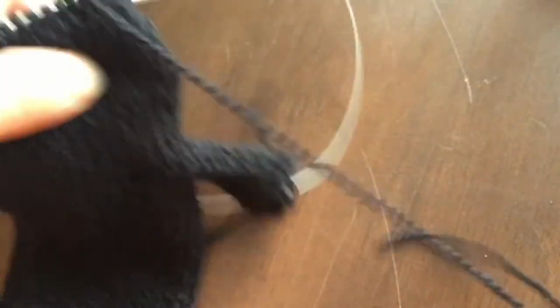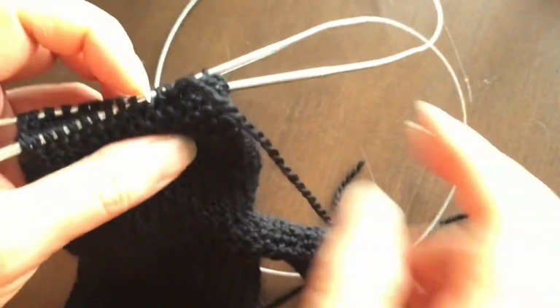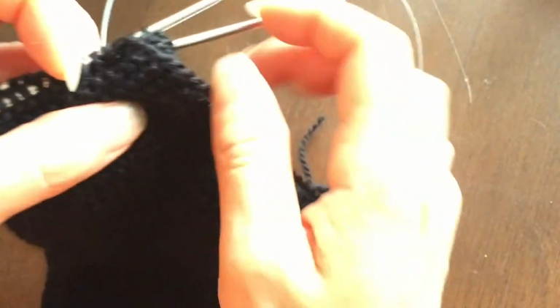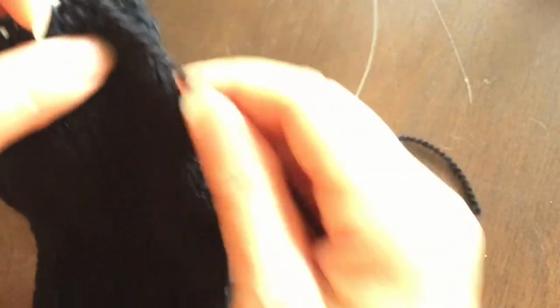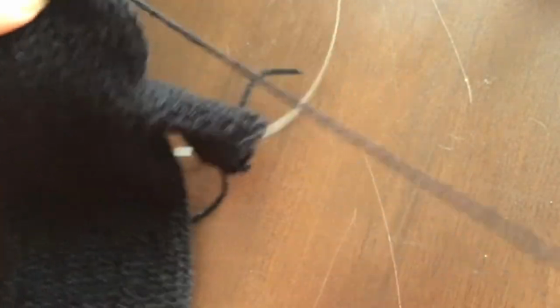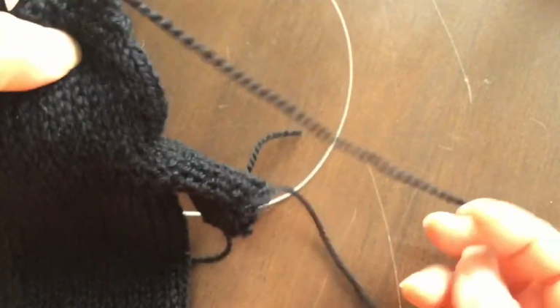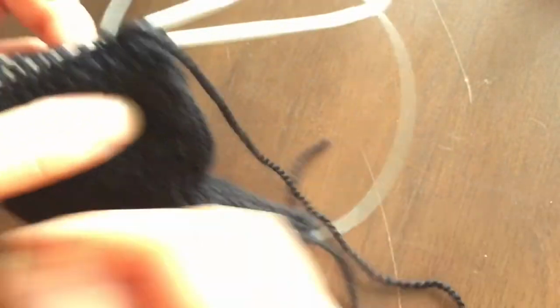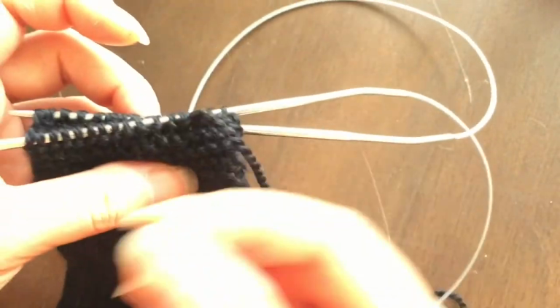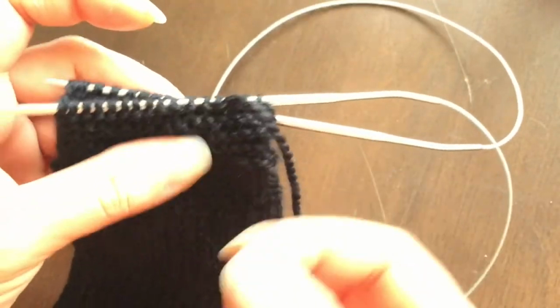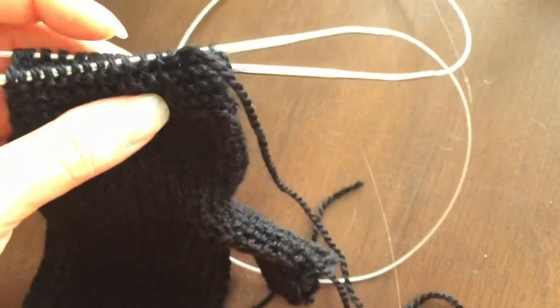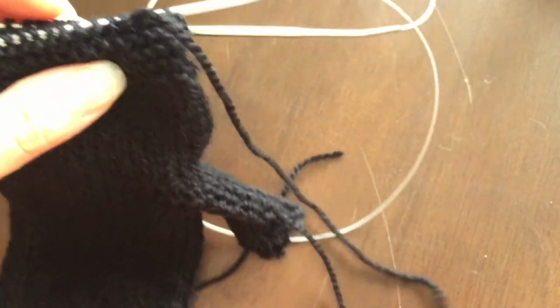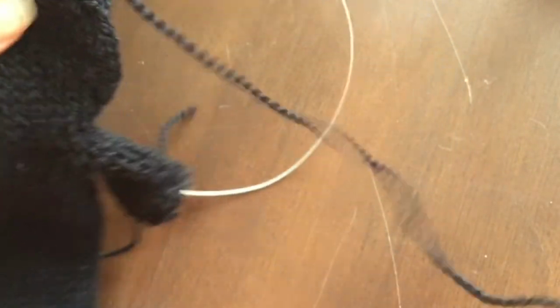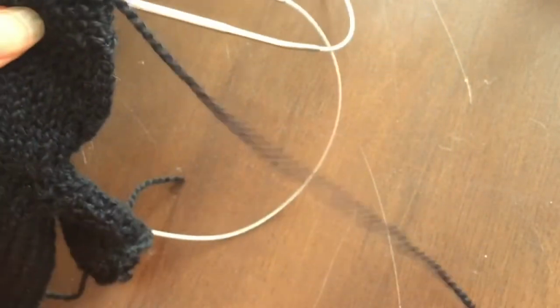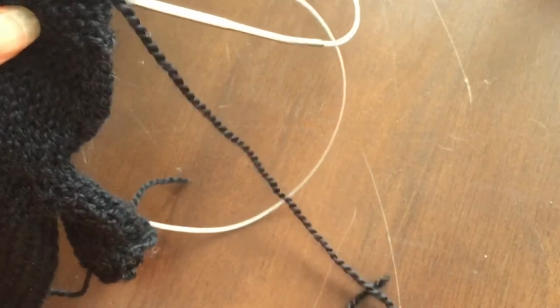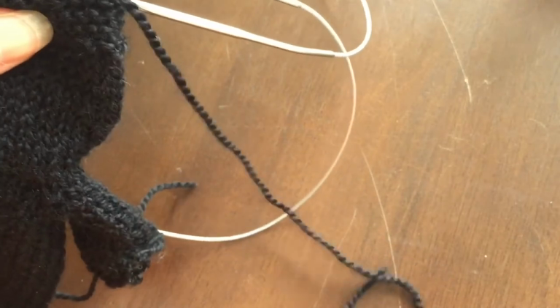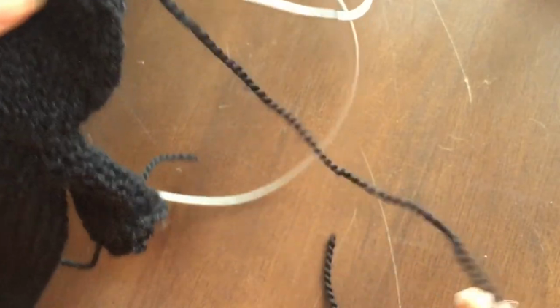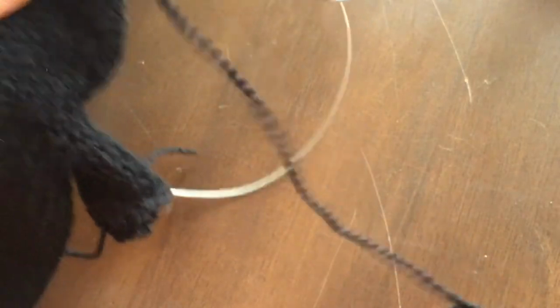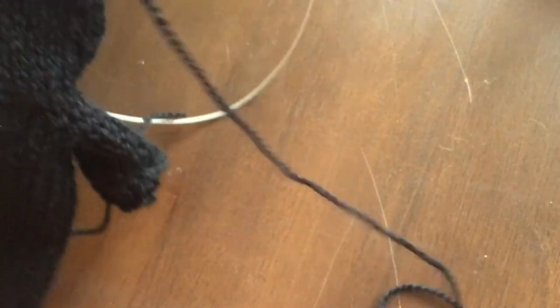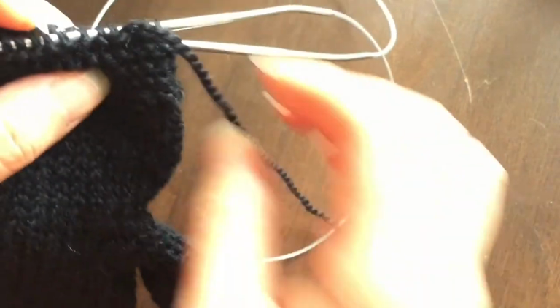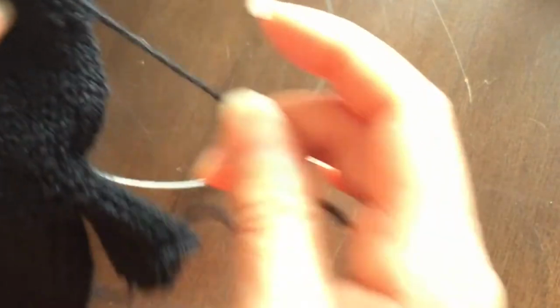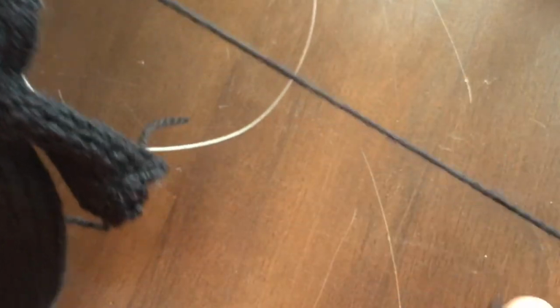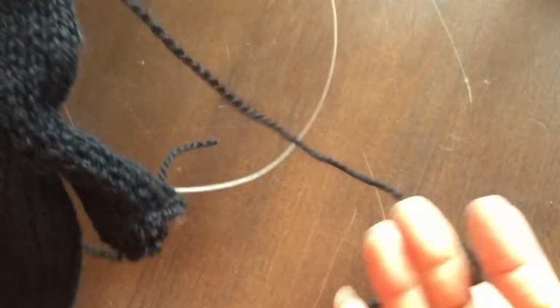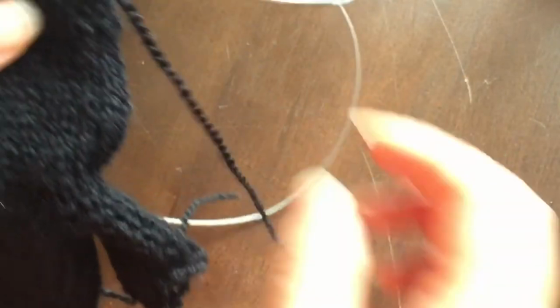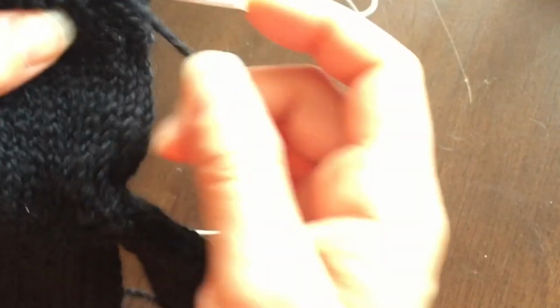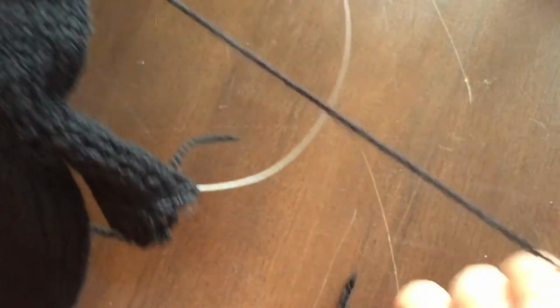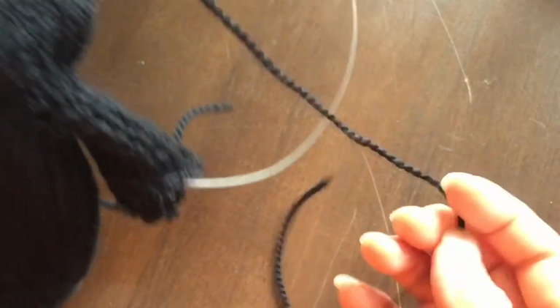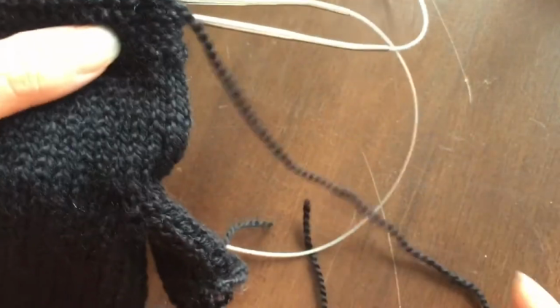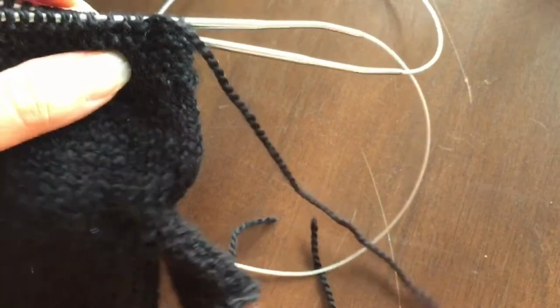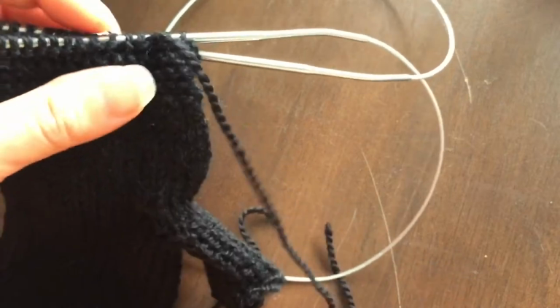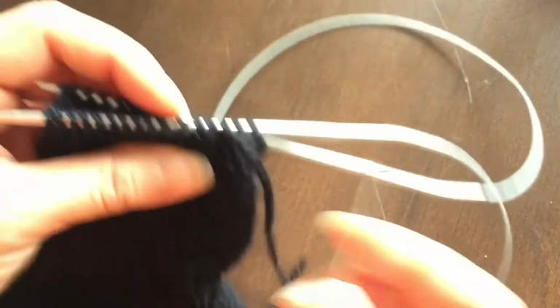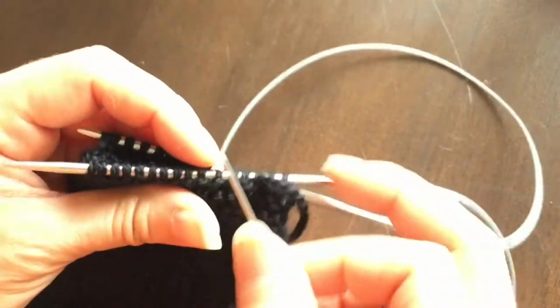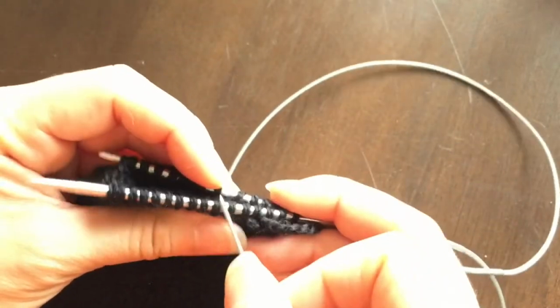One small tip: as you're sewing along, sometimes your yarn will get twisted or untwisted — just let it relax and then you'll be able to carry on like normal.